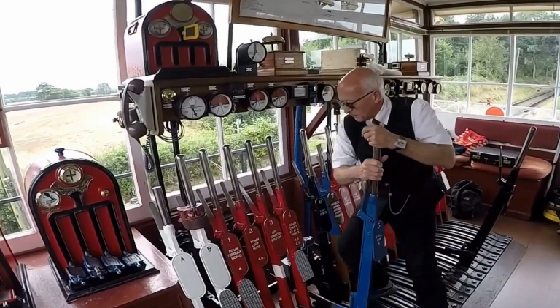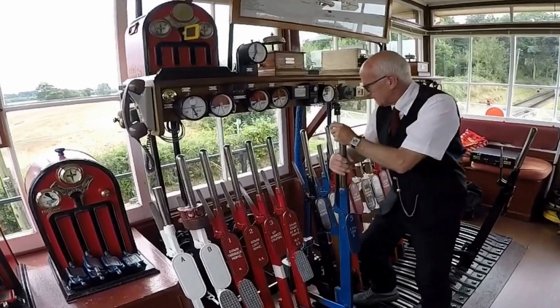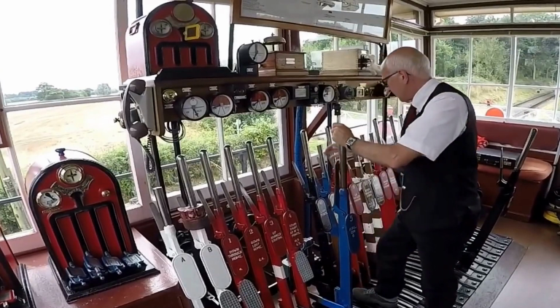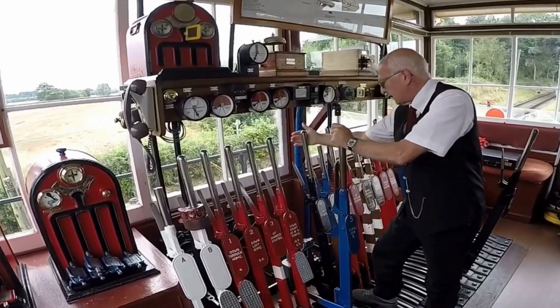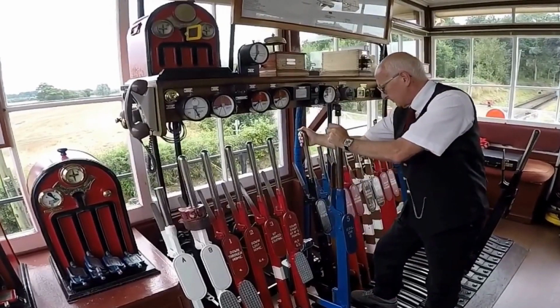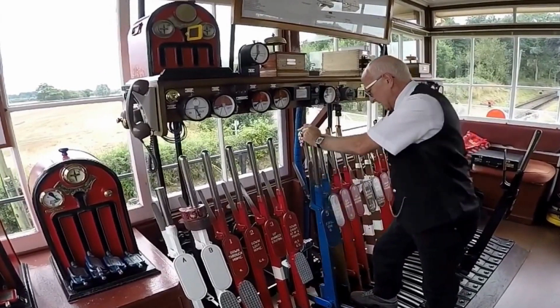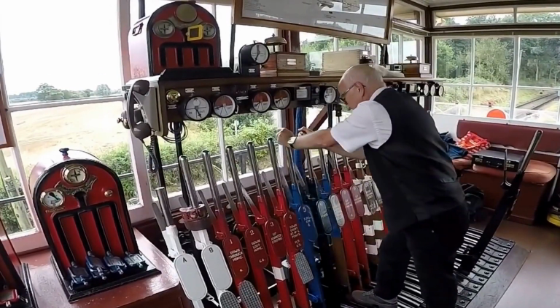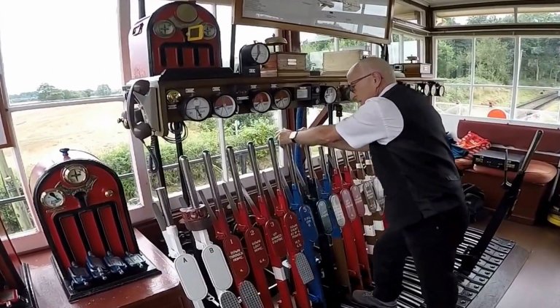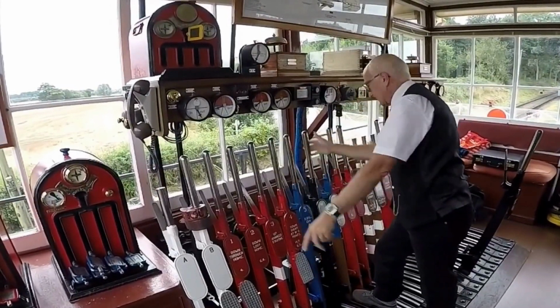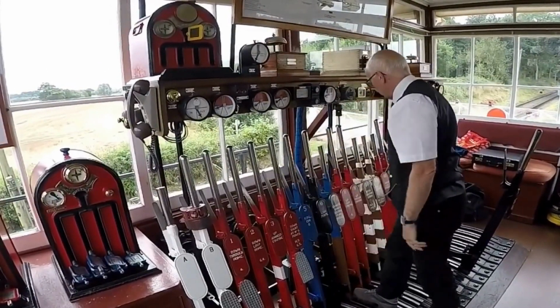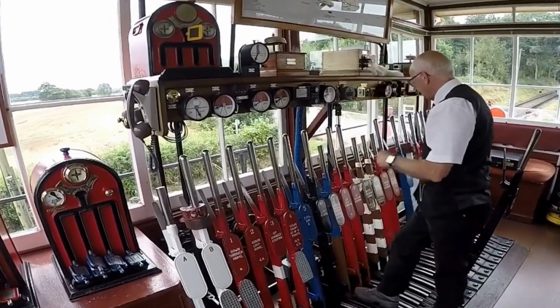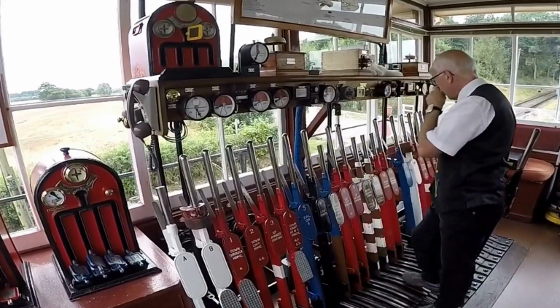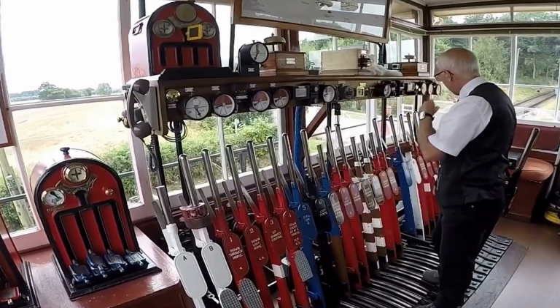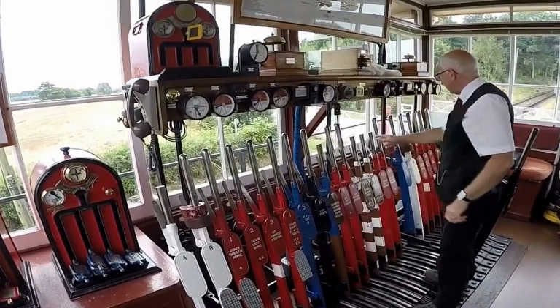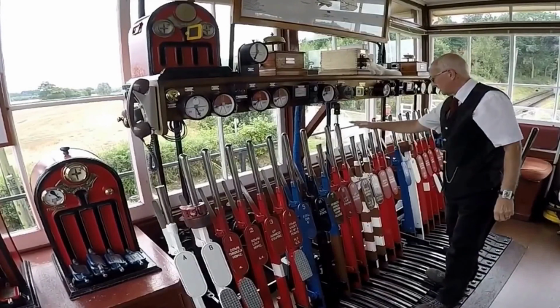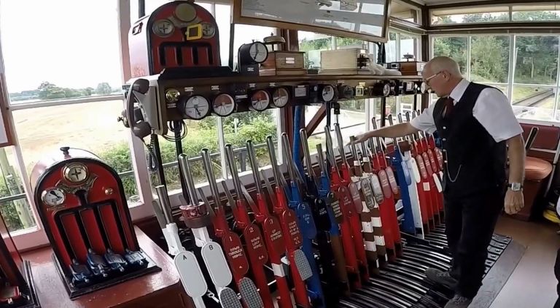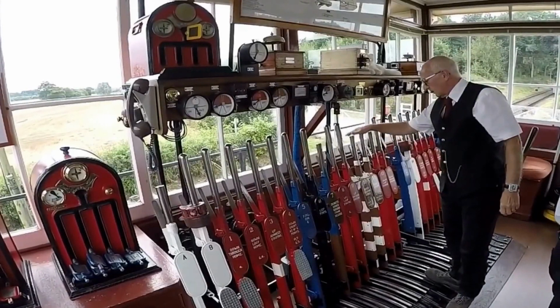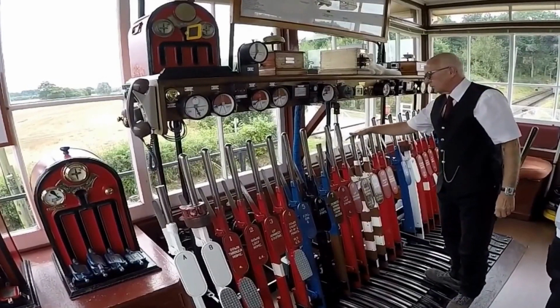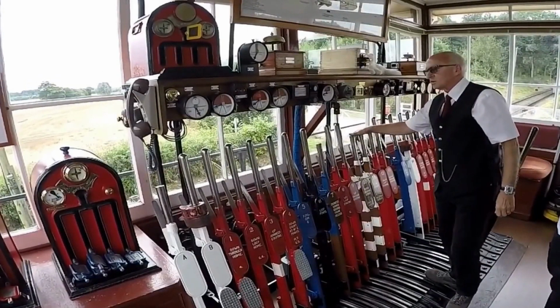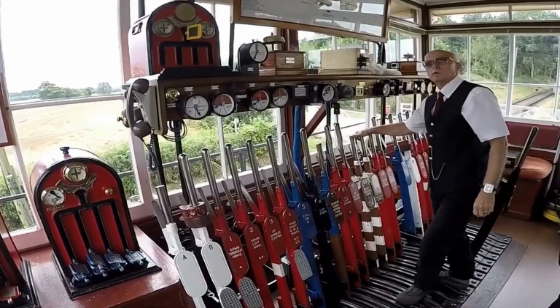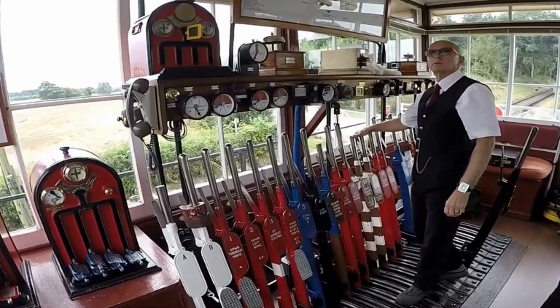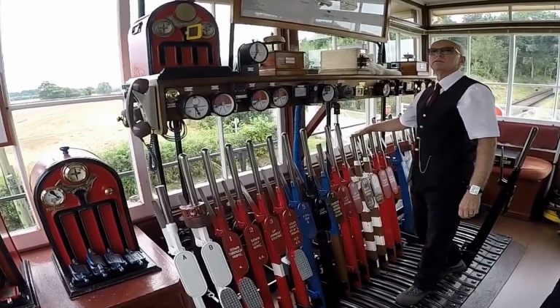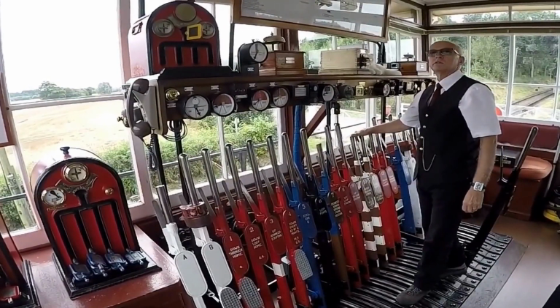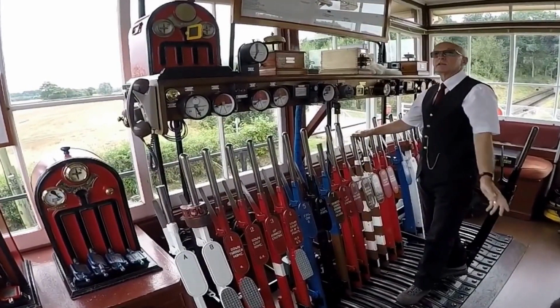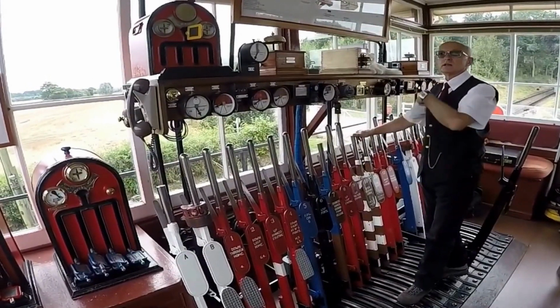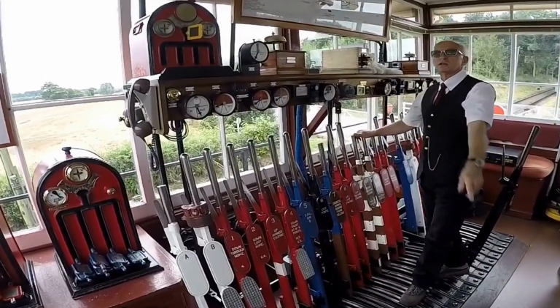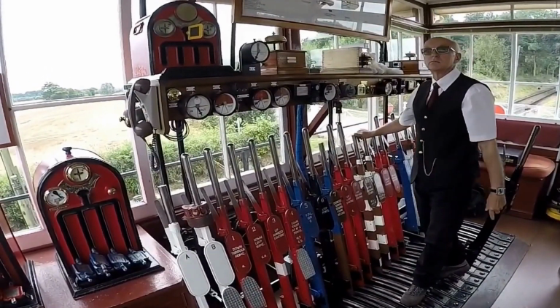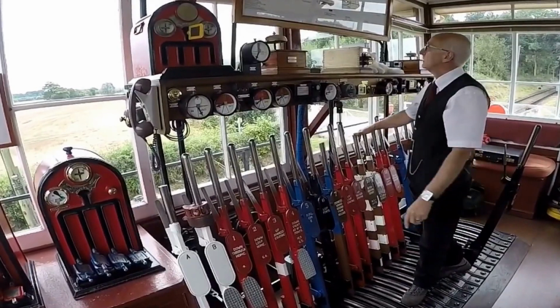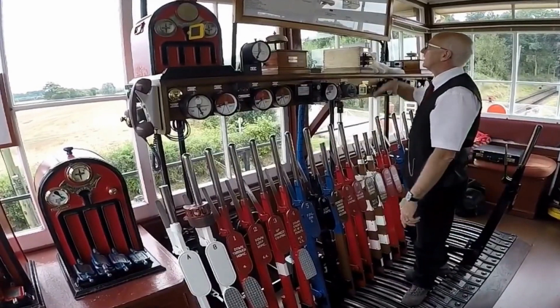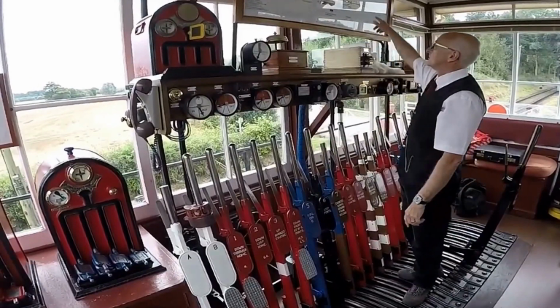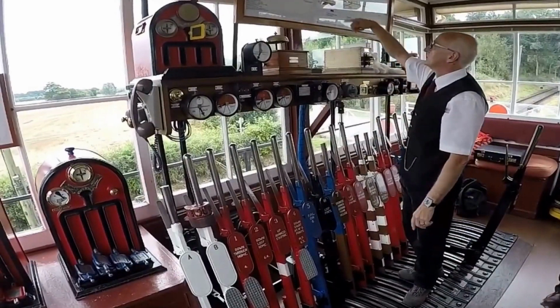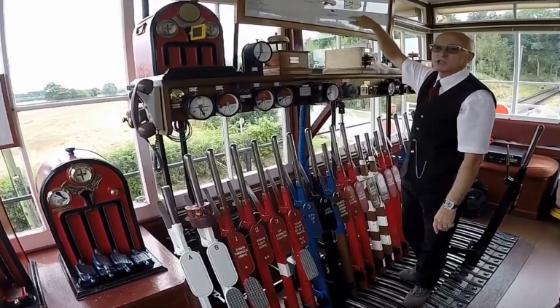White ones are spares — they're not connected. And the brown ones are to do with locking the box when we leave, so that they can still run trains but don't have the flexibility of changing.